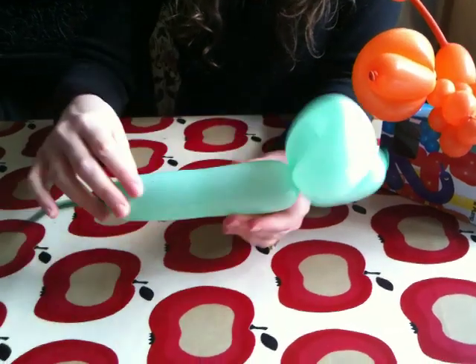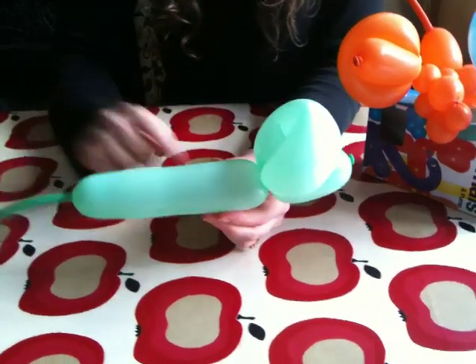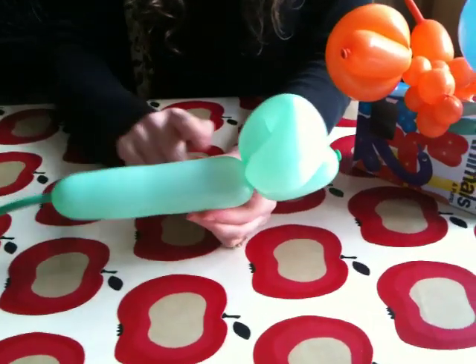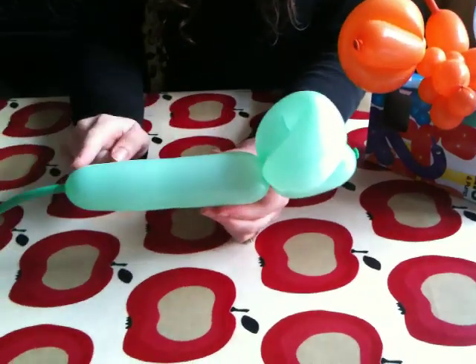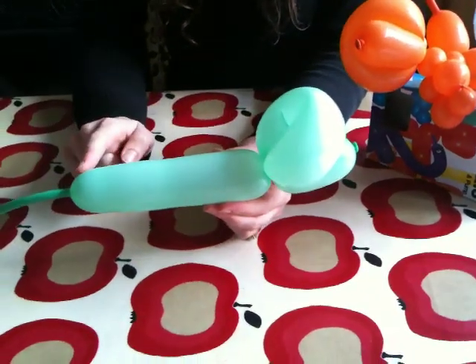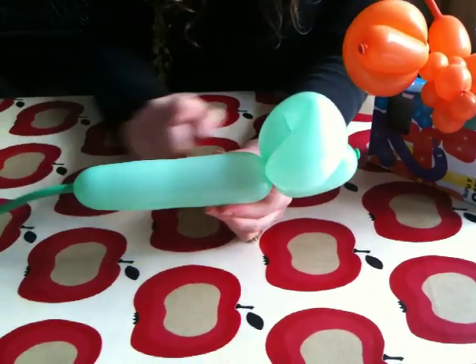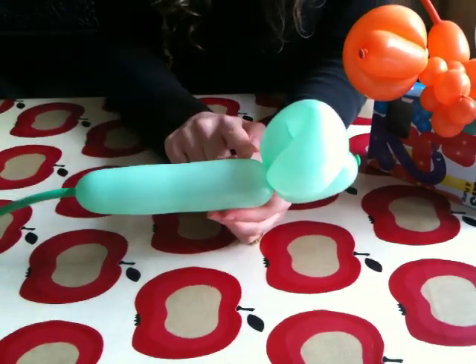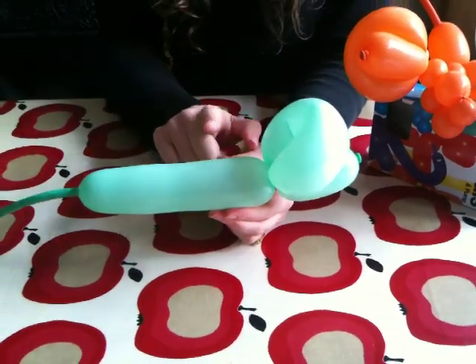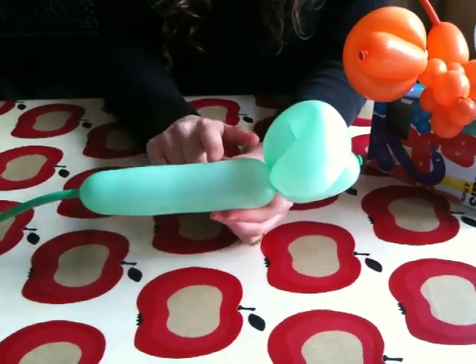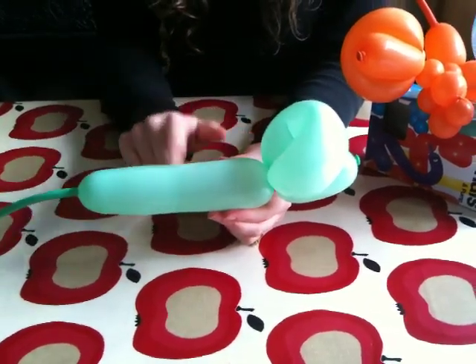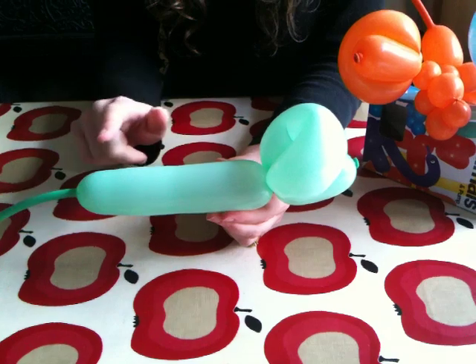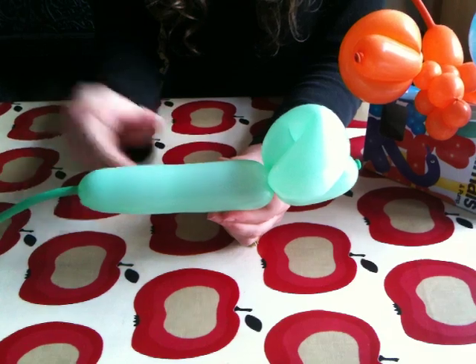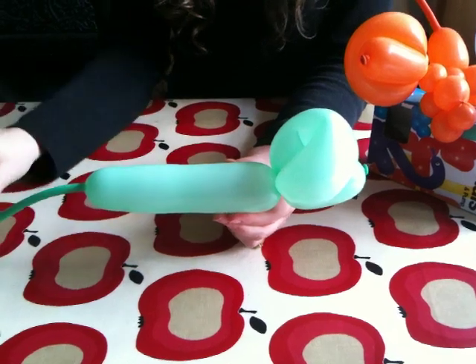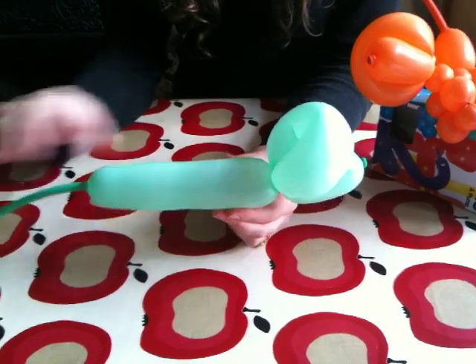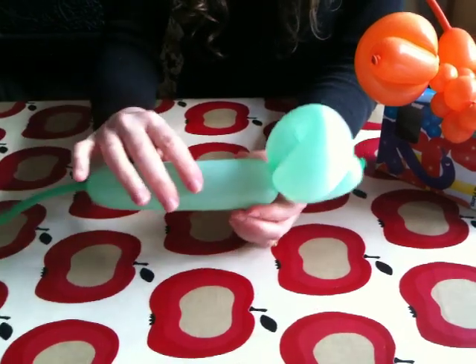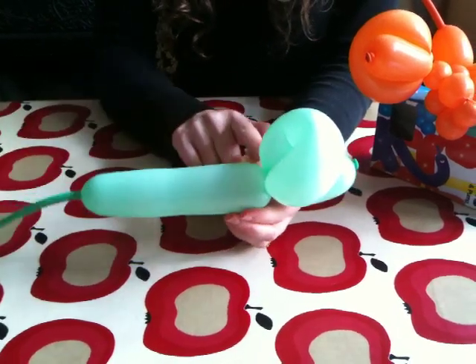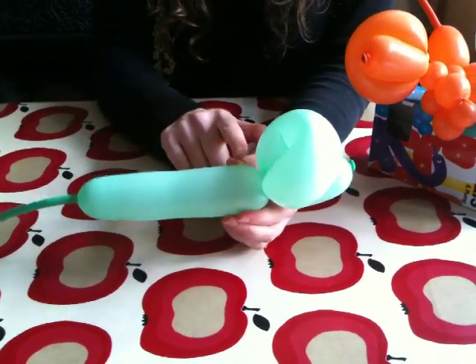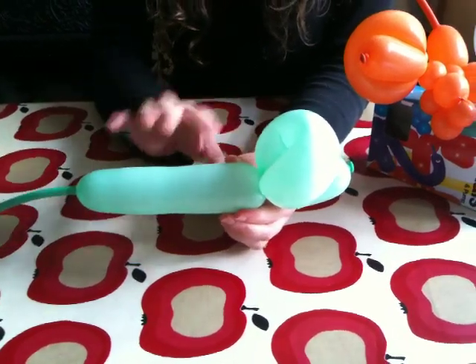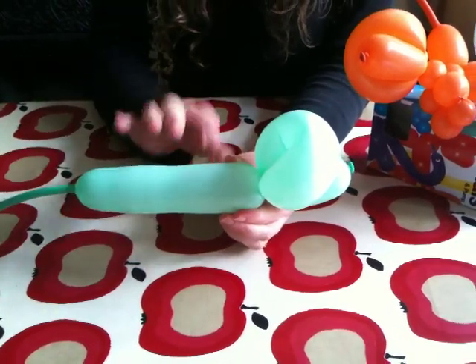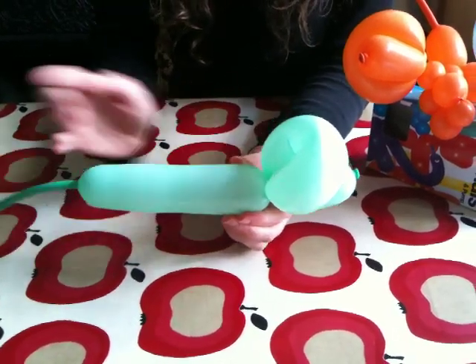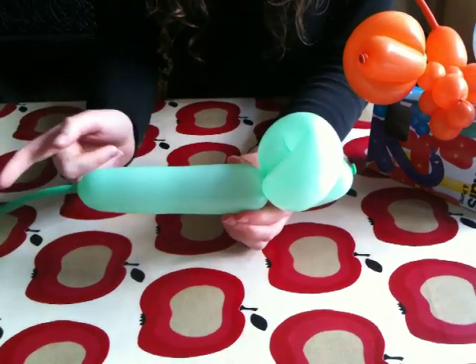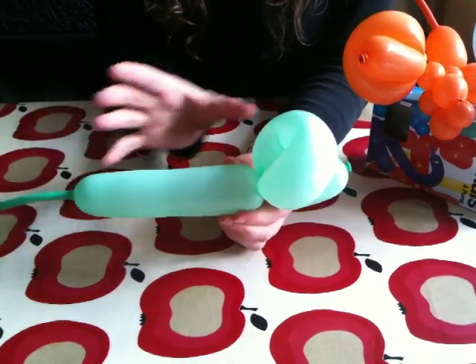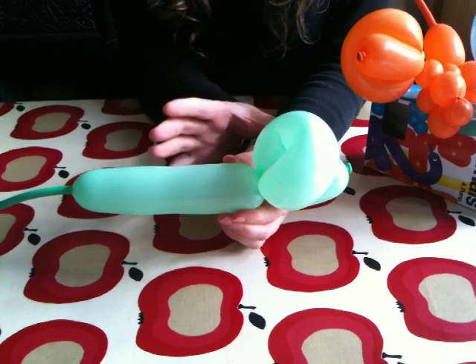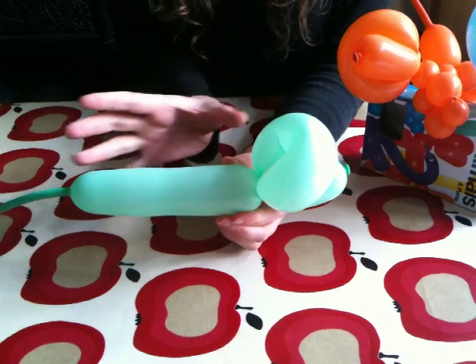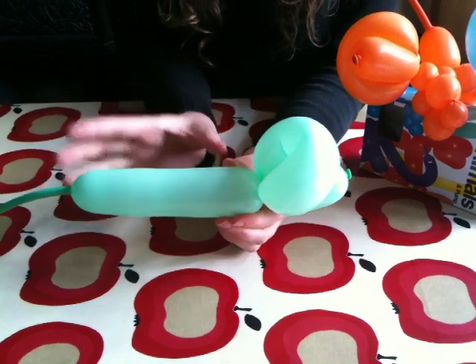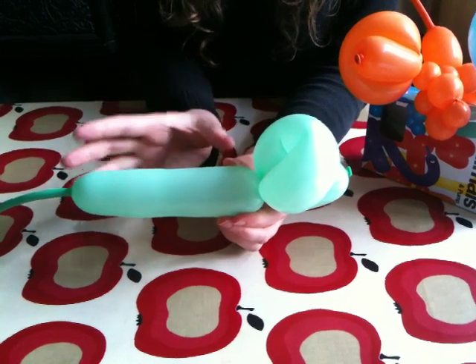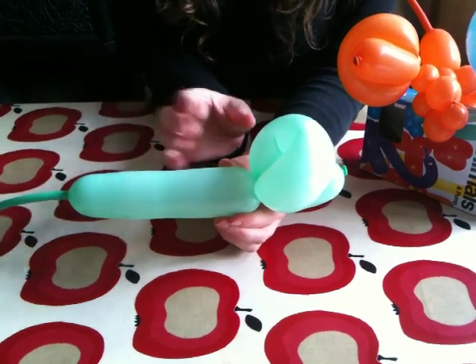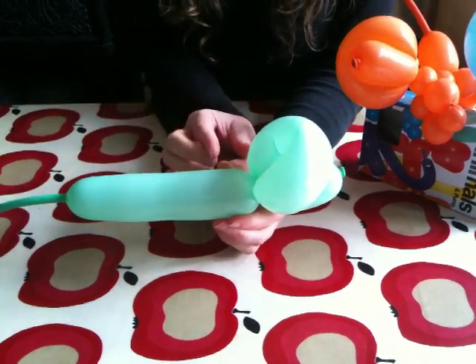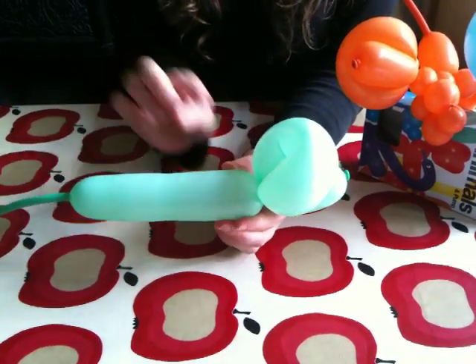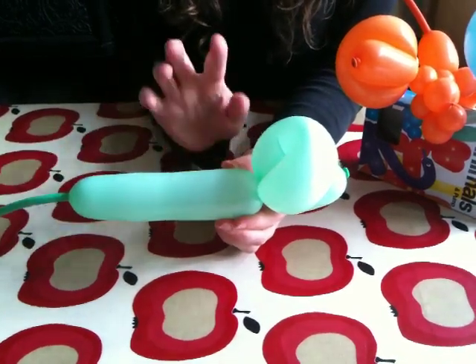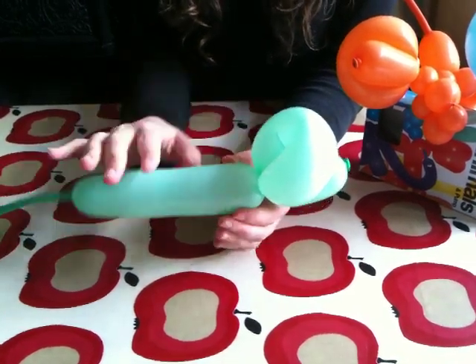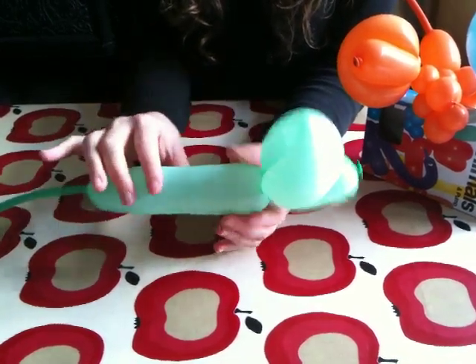And you're left with this much, which is going to be the neck, the legs, the body, the legs, and the little tail. You basically do lots of little bubbles. If you've got a lot of air you make the bubbles bigger. If you've got less air you make the bubbles smaller. So I'm going to do five bubbles first.